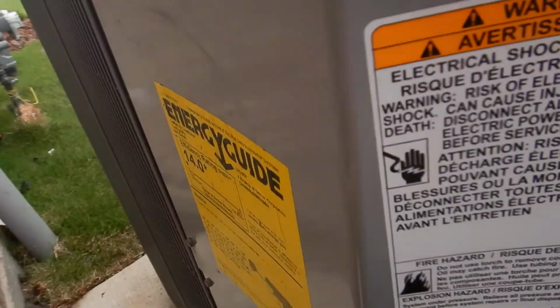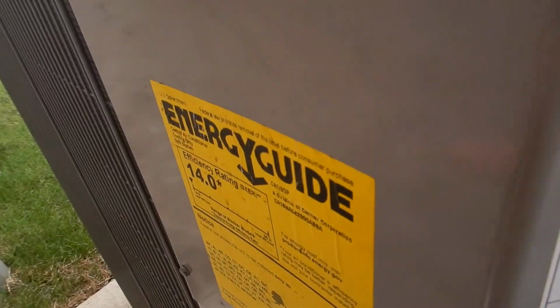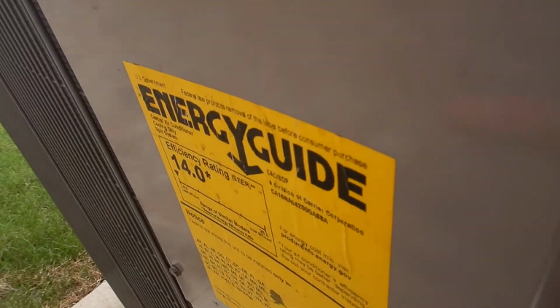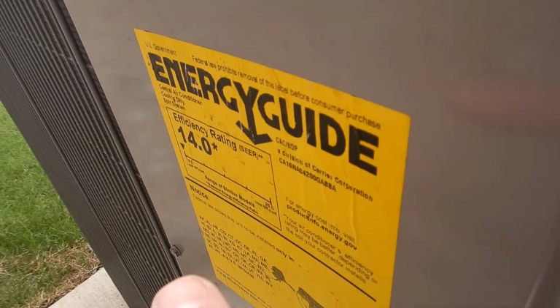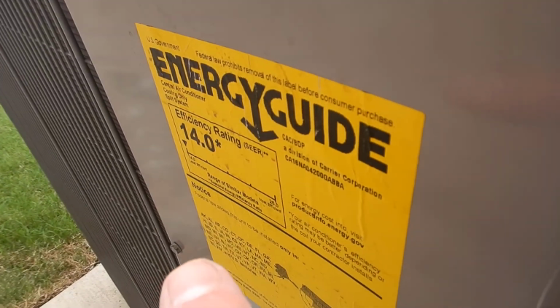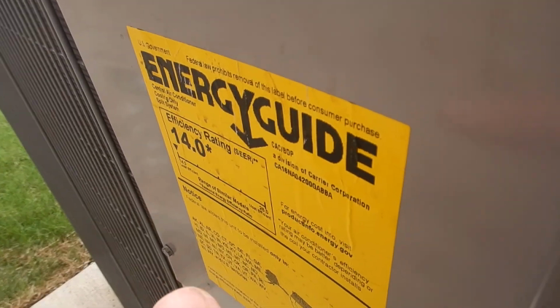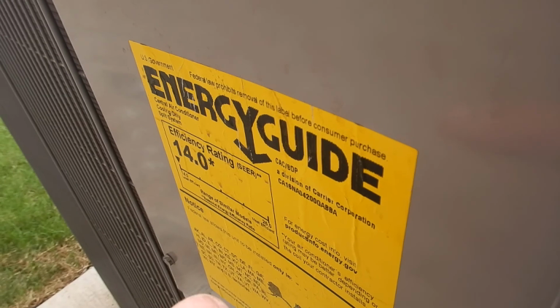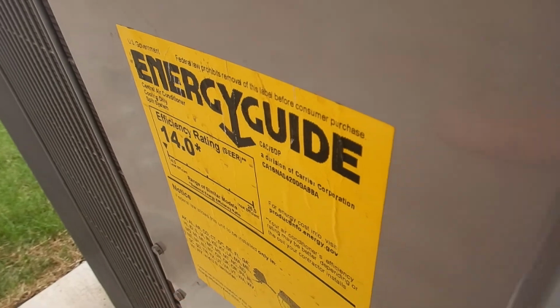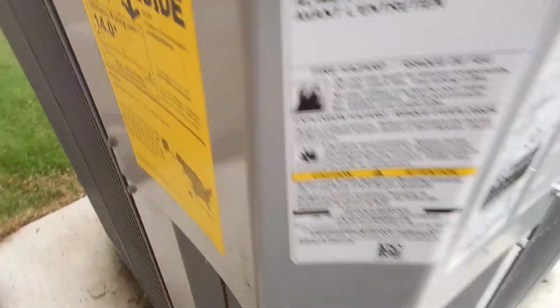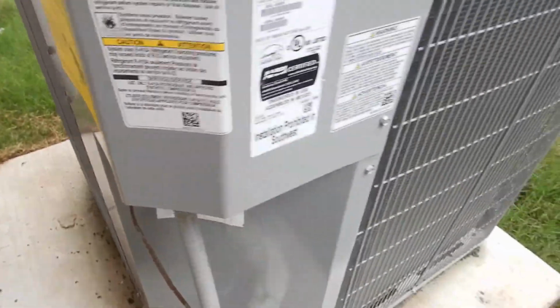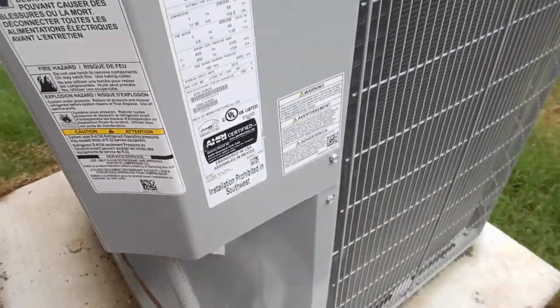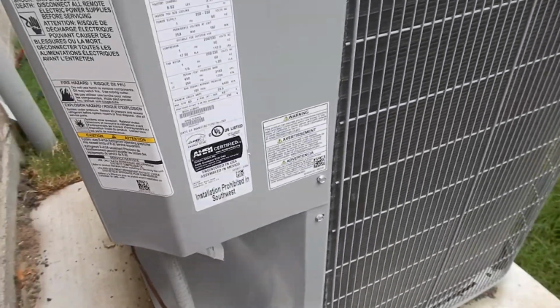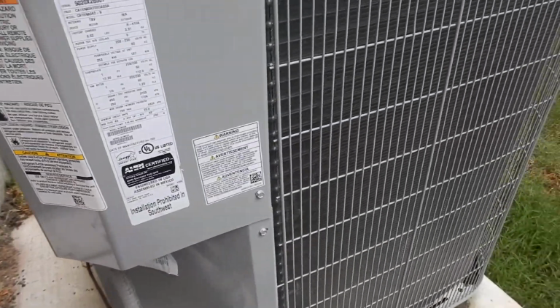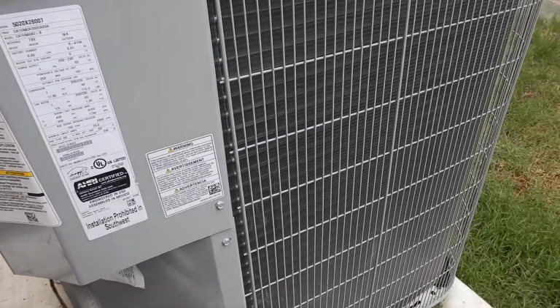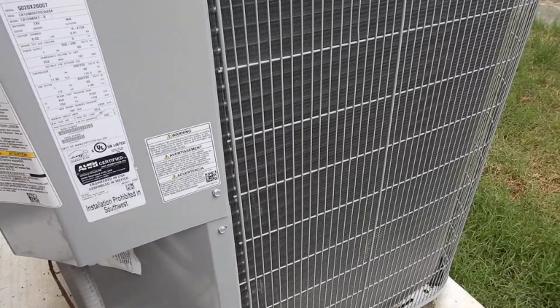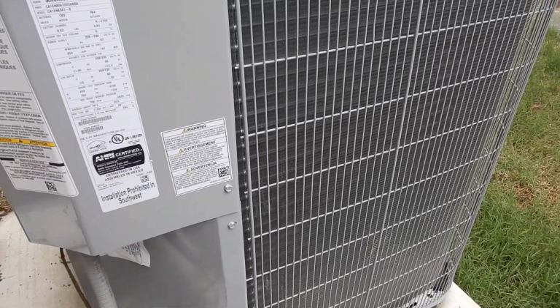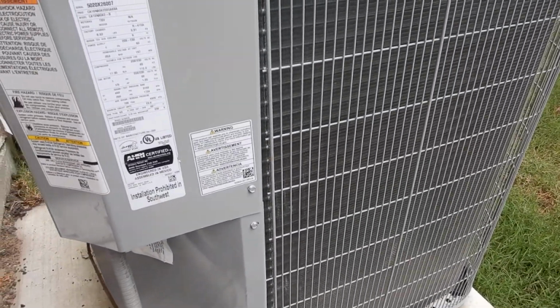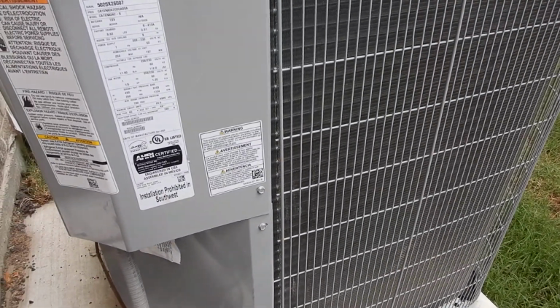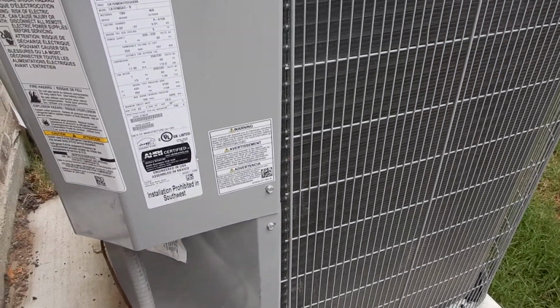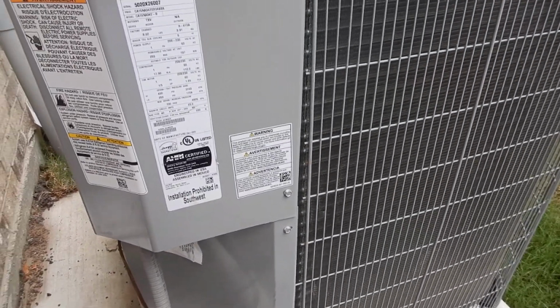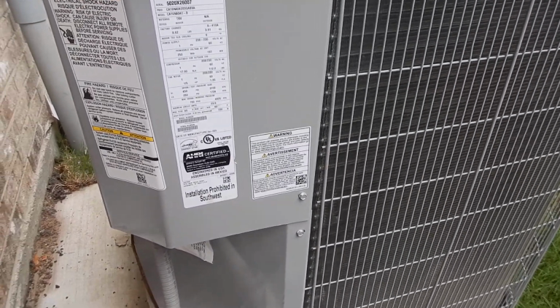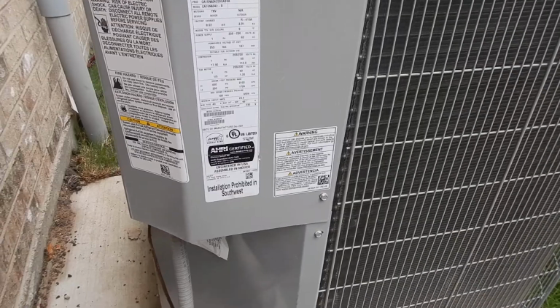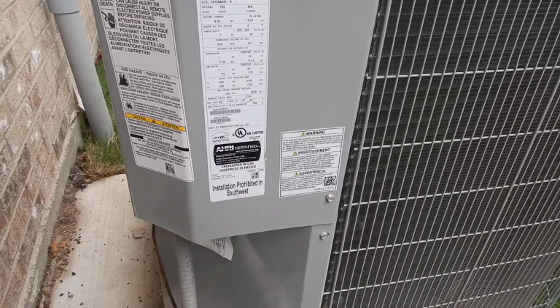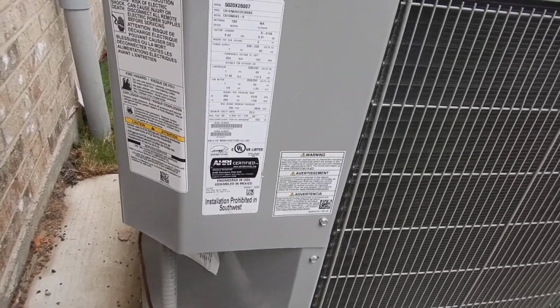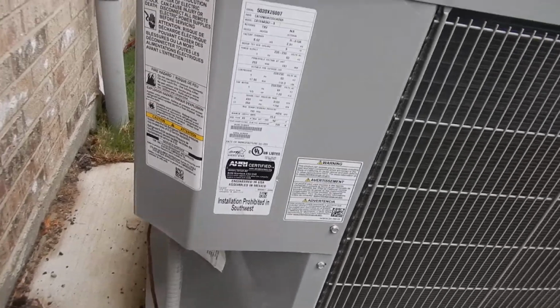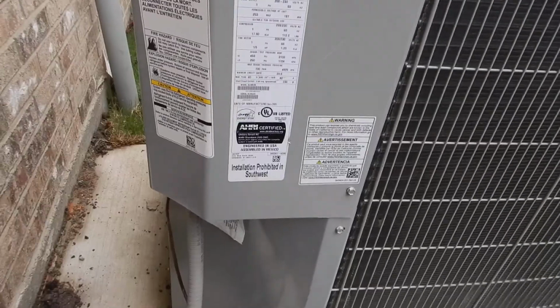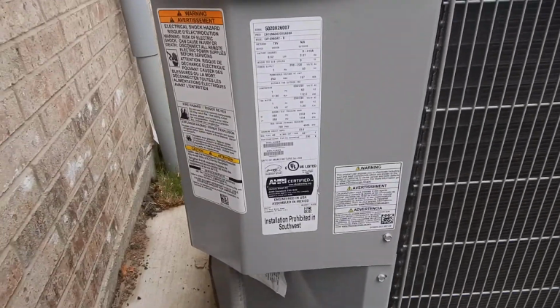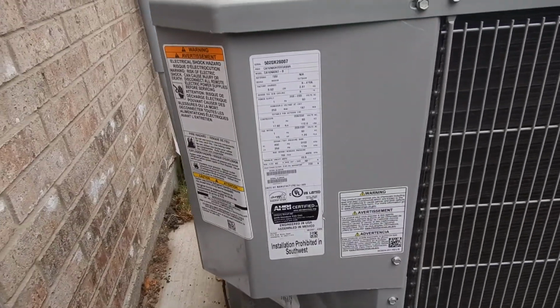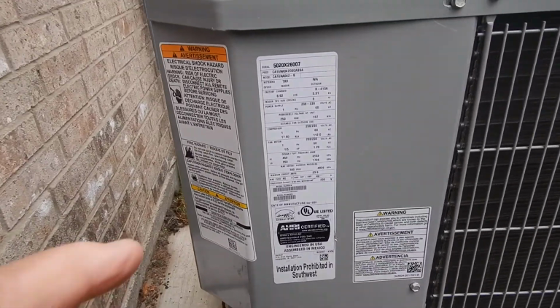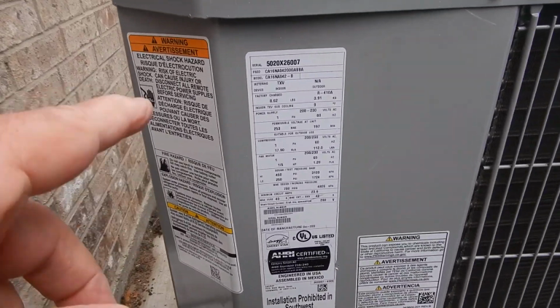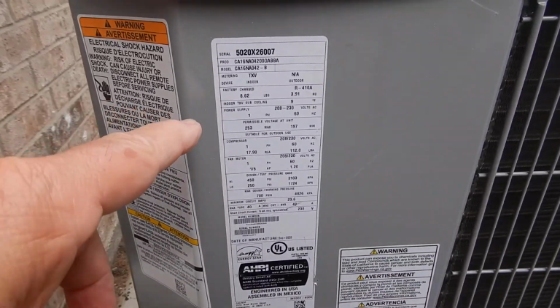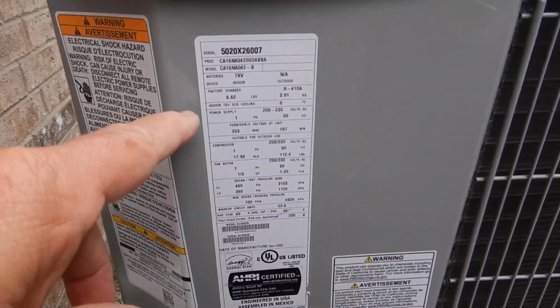It's a SEER 14, advertised. It's possible that you could get a higher SEER depending on the evaporator coil sometimes, but that's what's advertised.